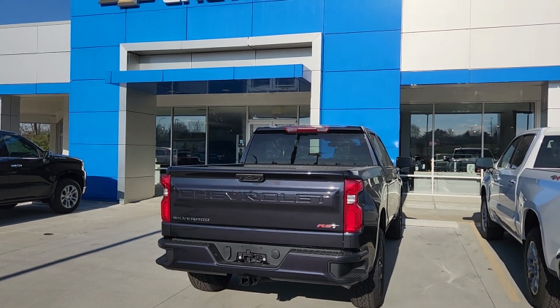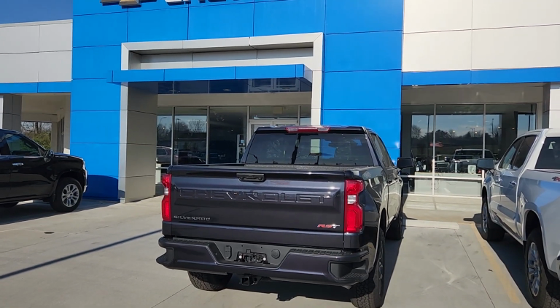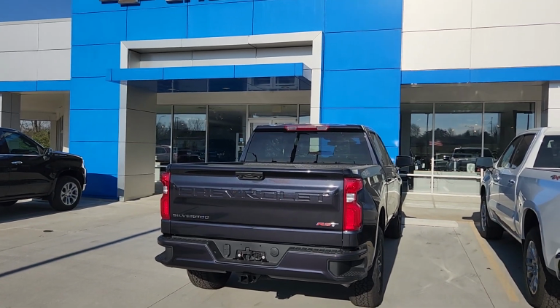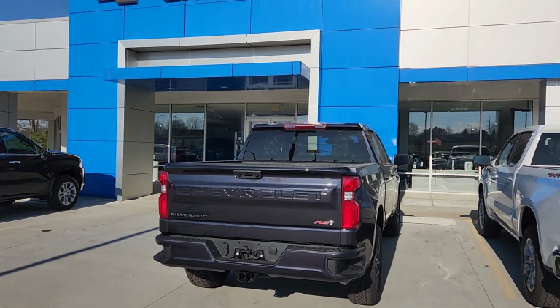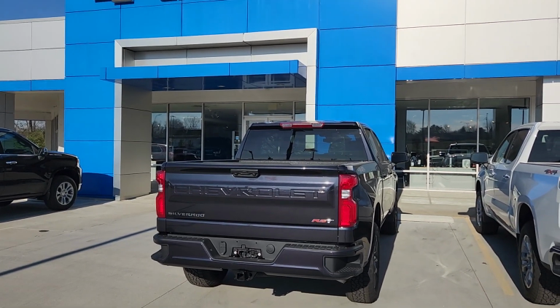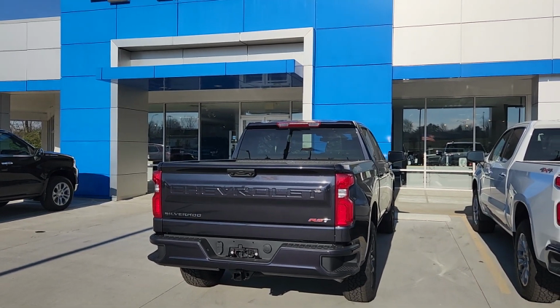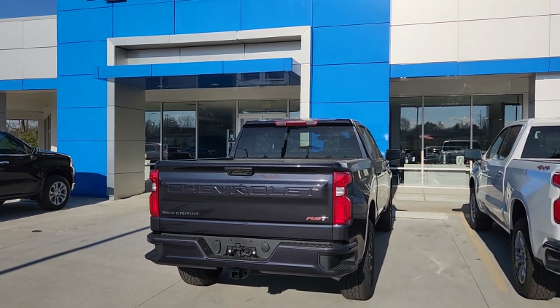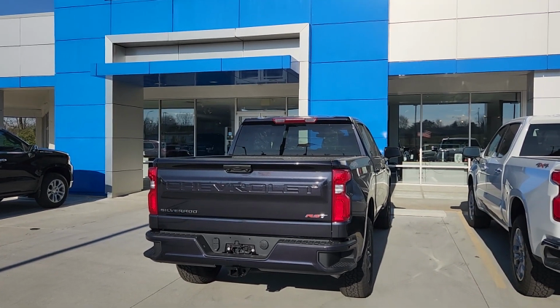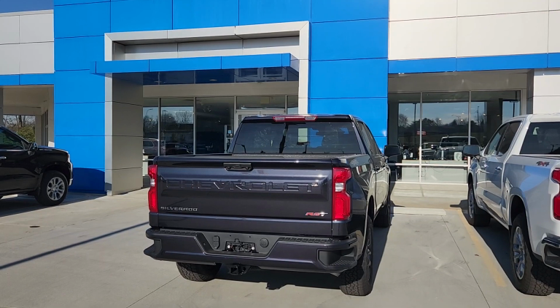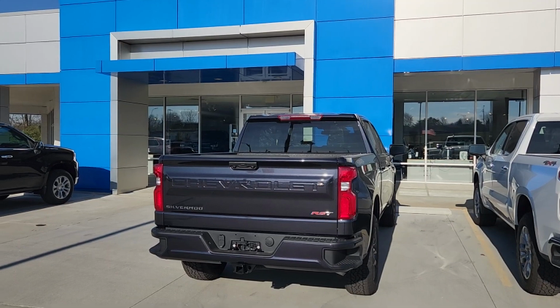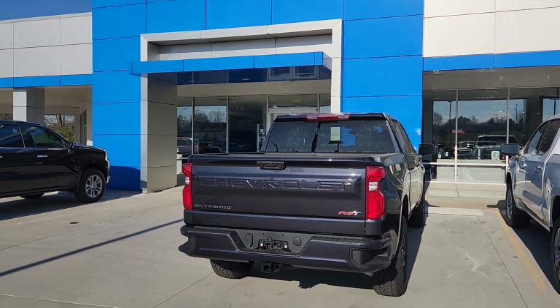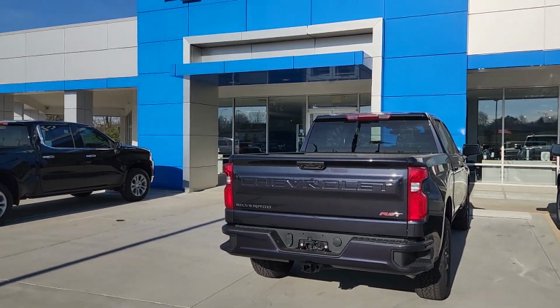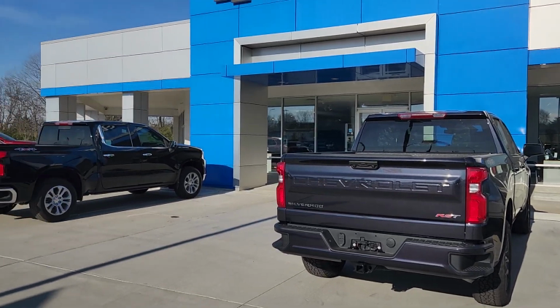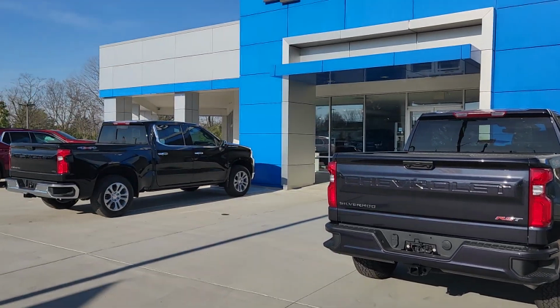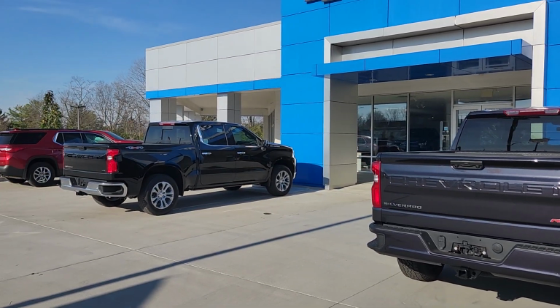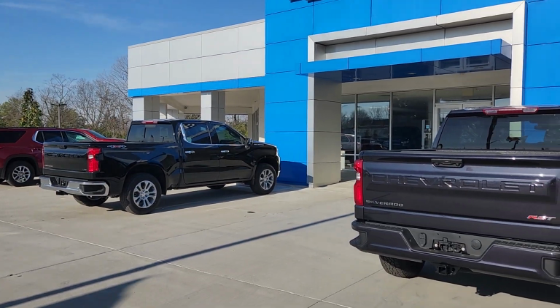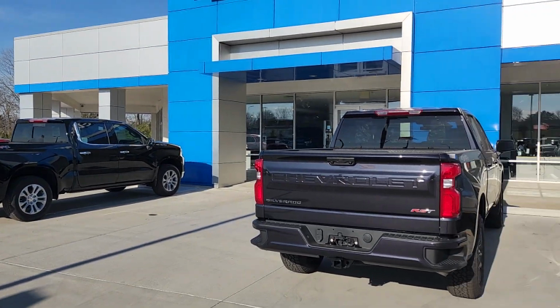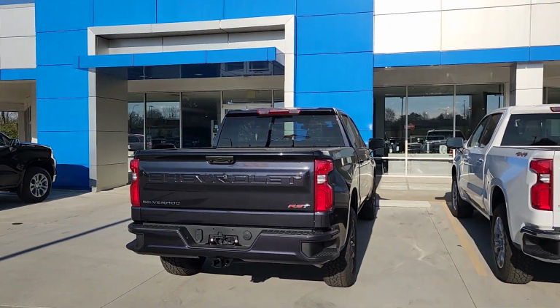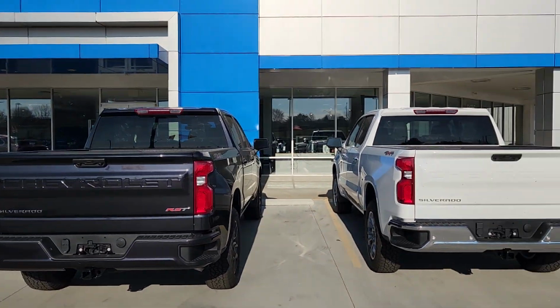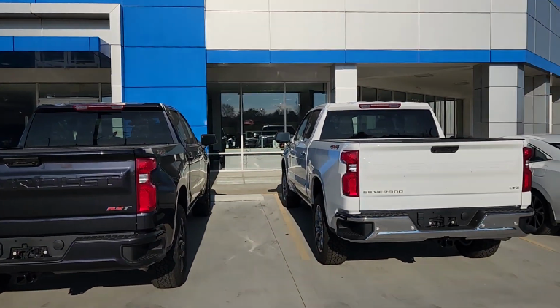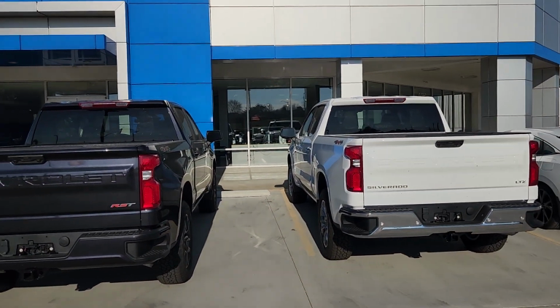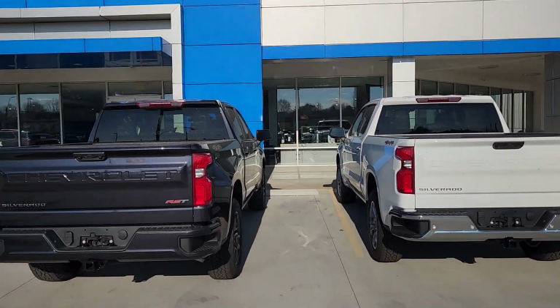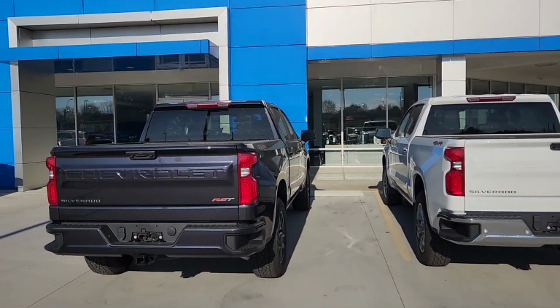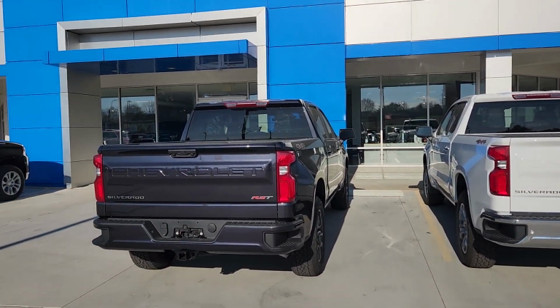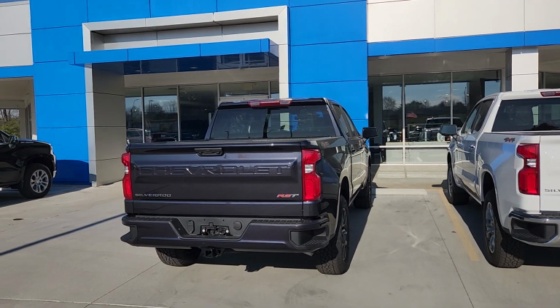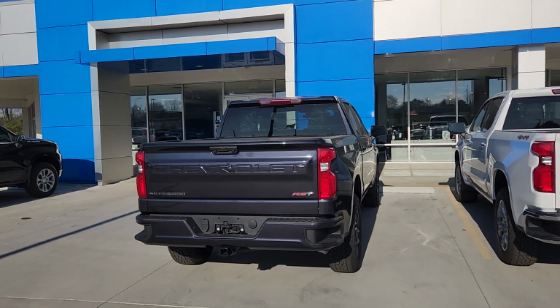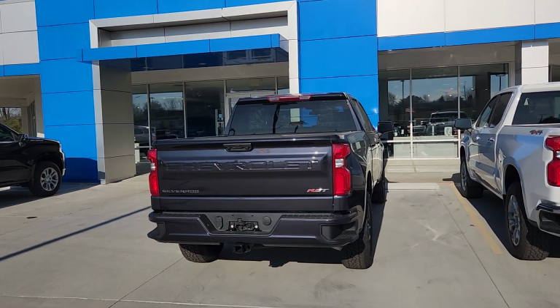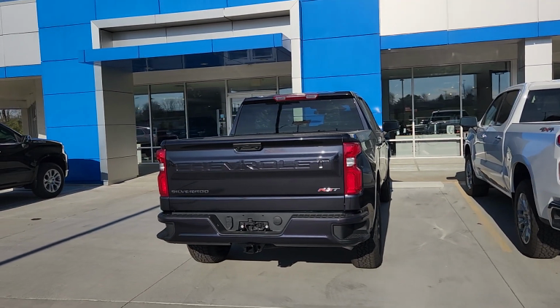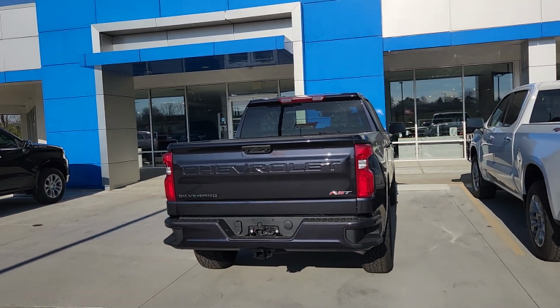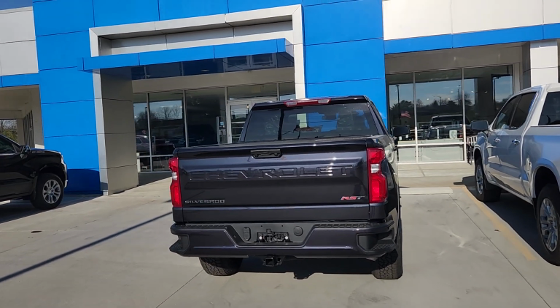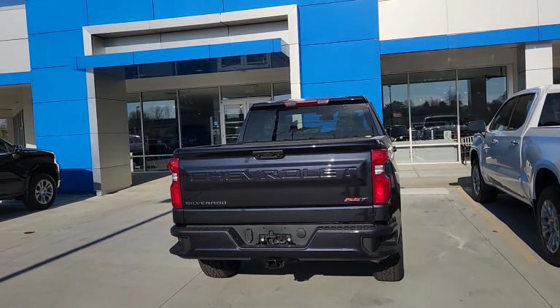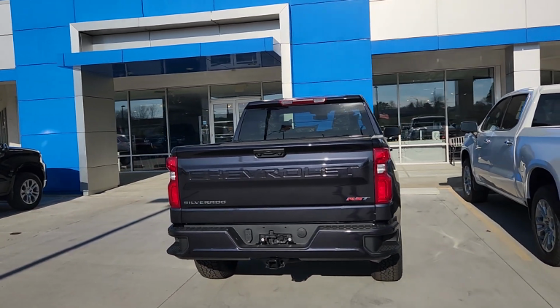Welcome to Bob Pulte Chevrolet social media channels. The delivery man arrived and we have three Silverados, a Suburban, and a Blazer in.